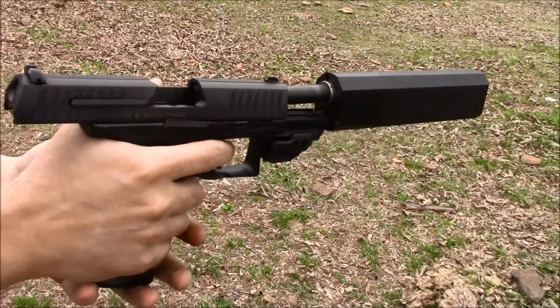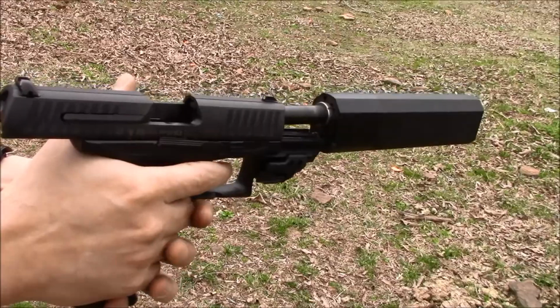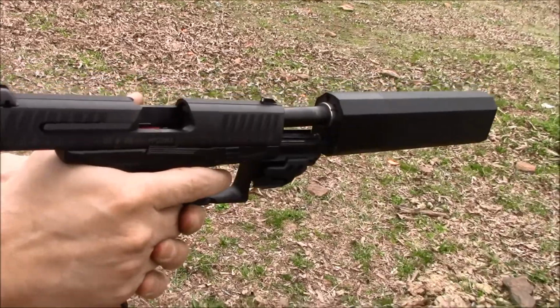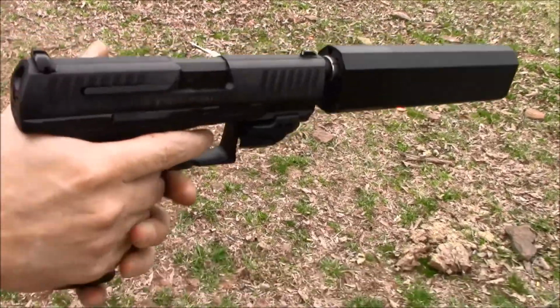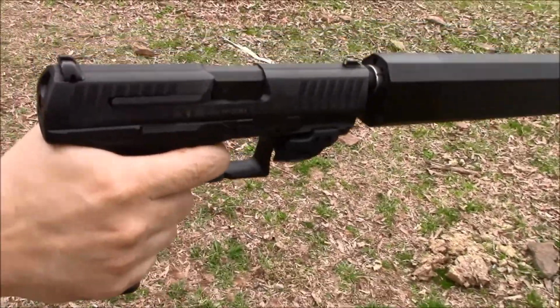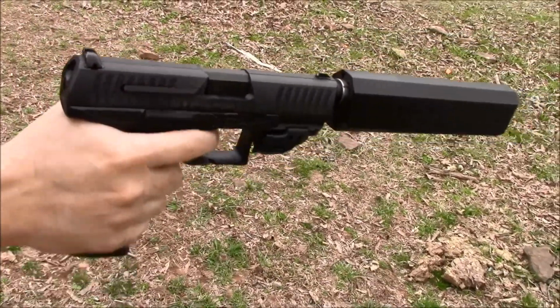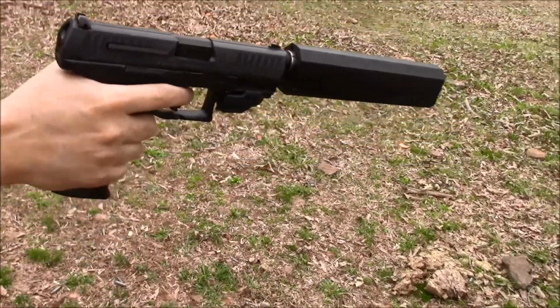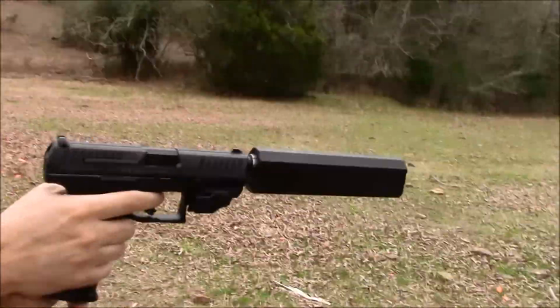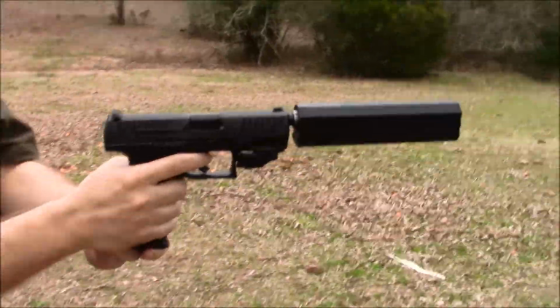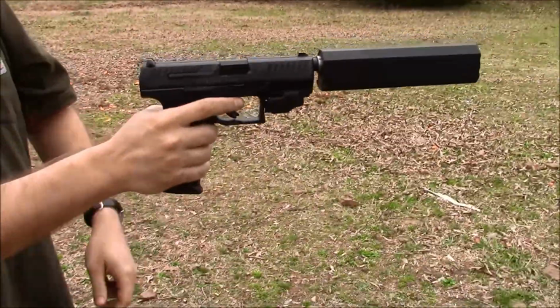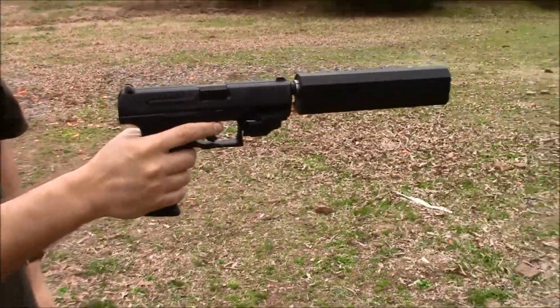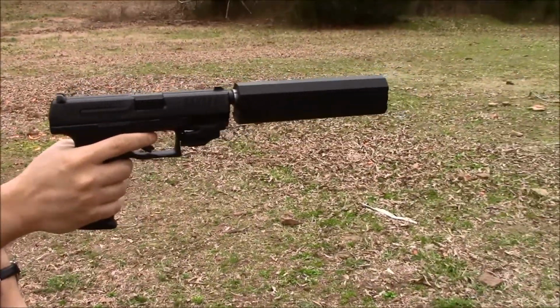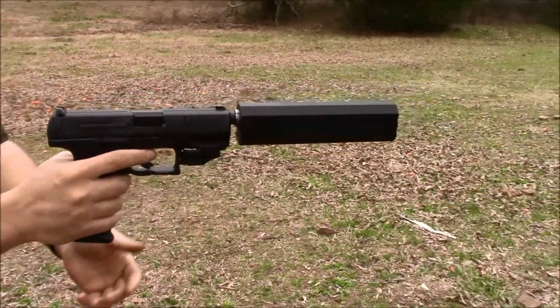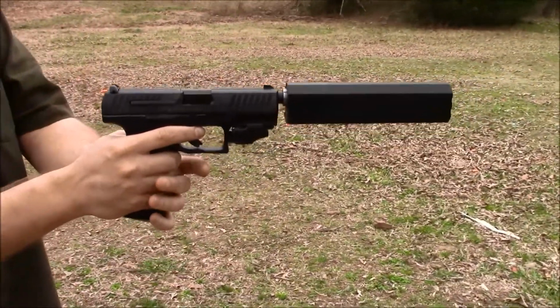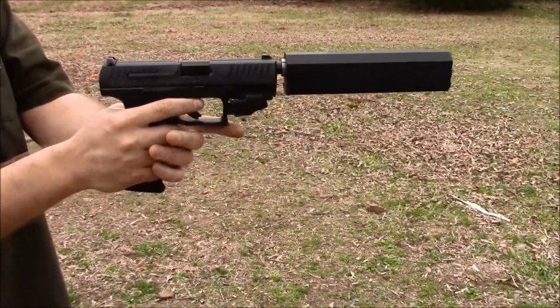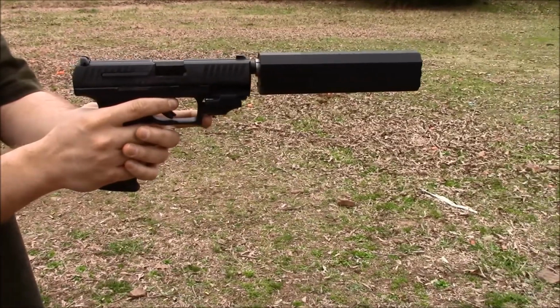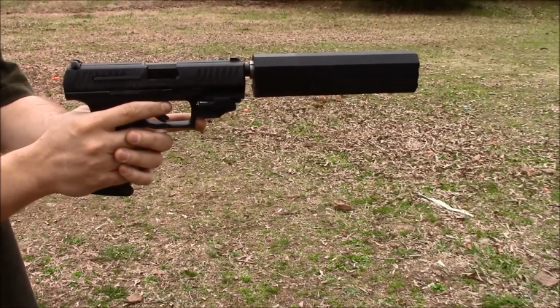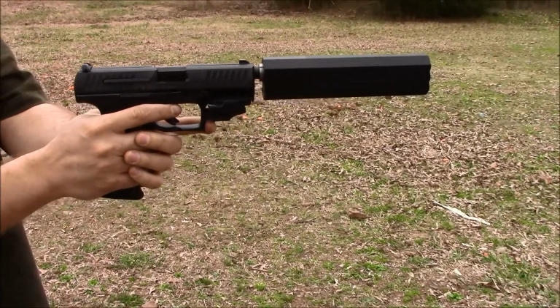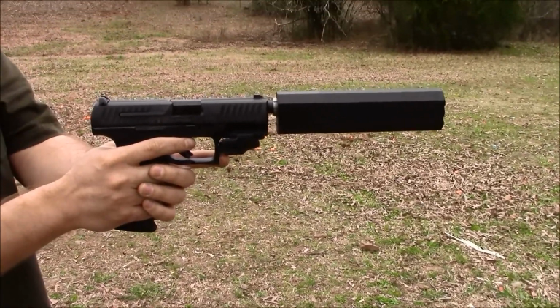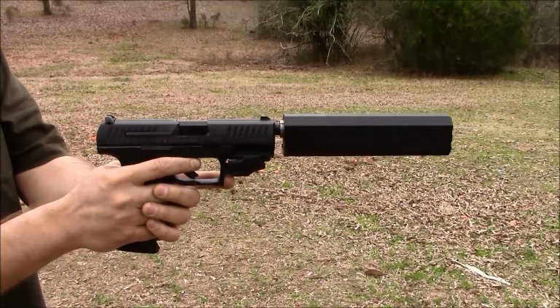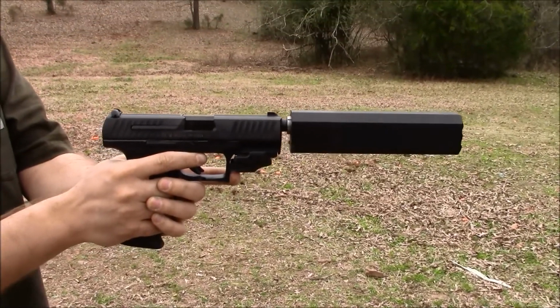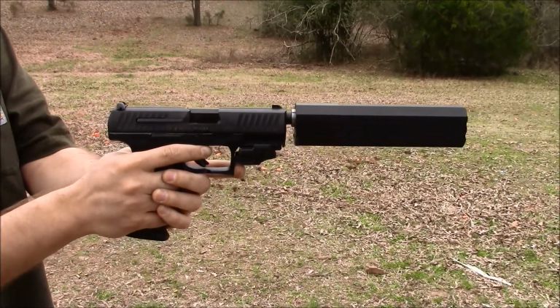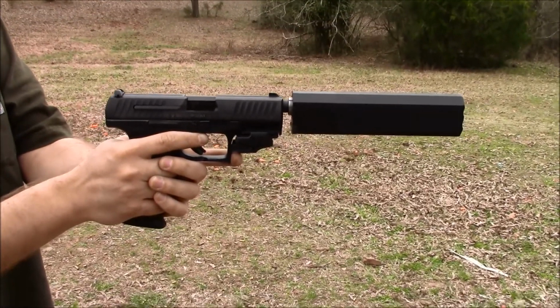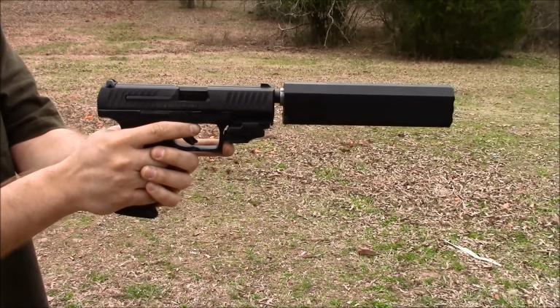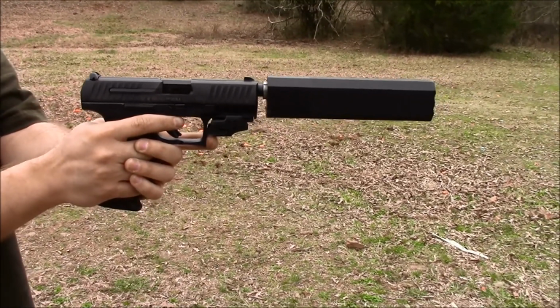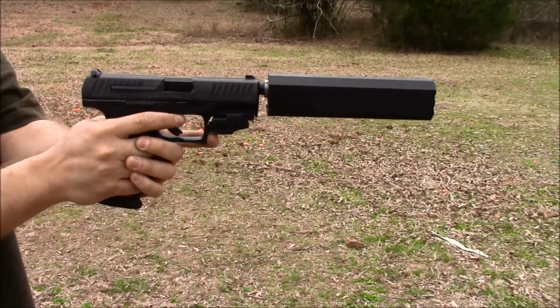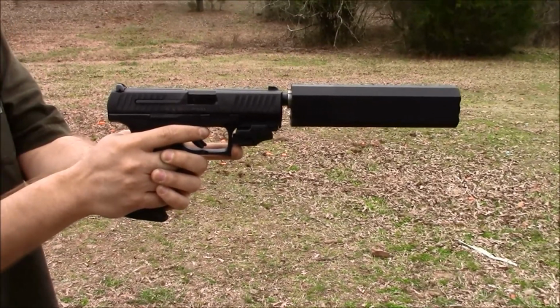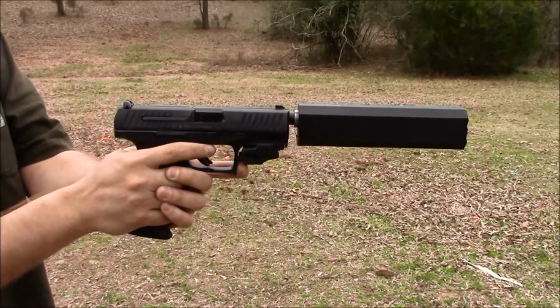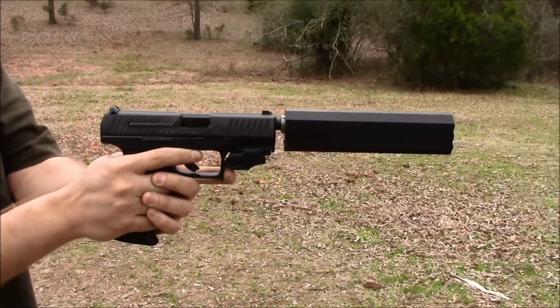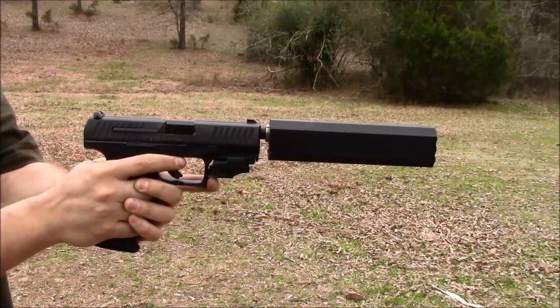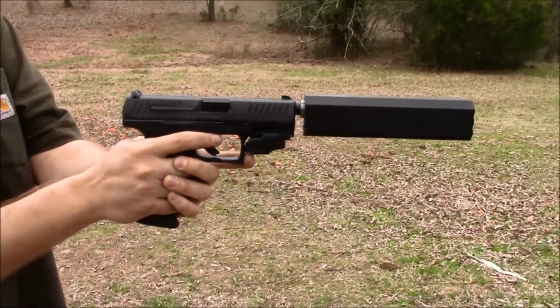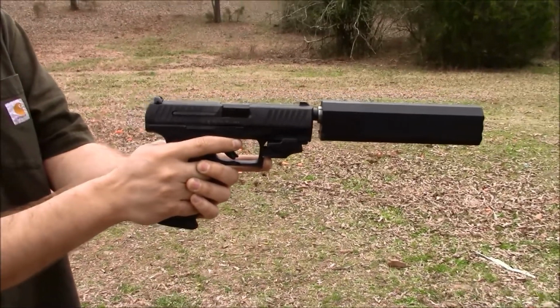We were just out here shooting this — you saw us just doing it. Apologies in the video, we only had the supersonic Remington ammo; I left my subsonic at home today. But even with the supersonic it still suppresses very well.